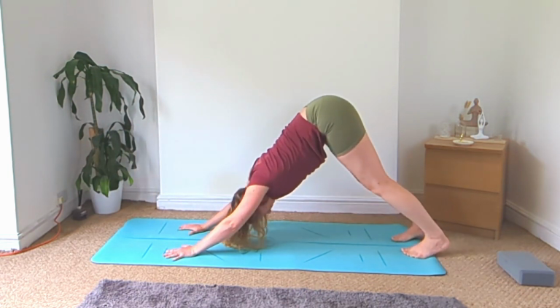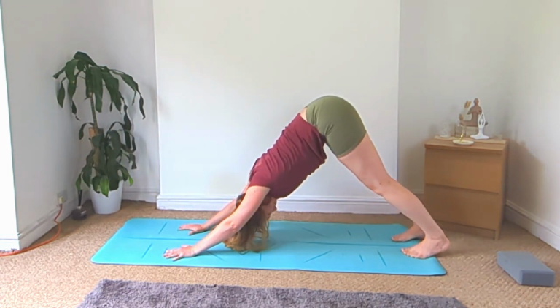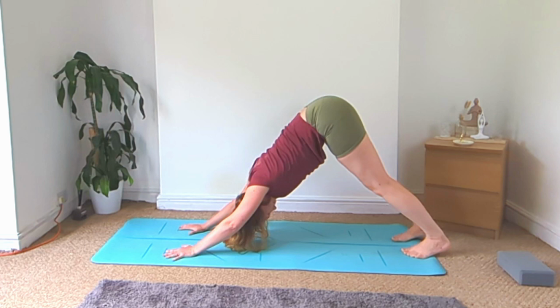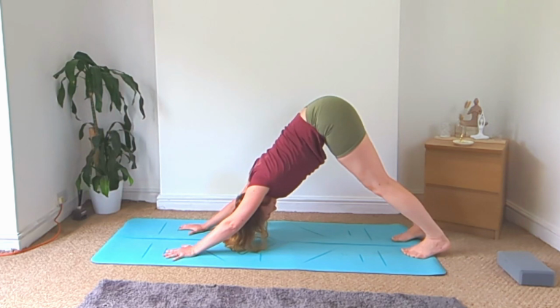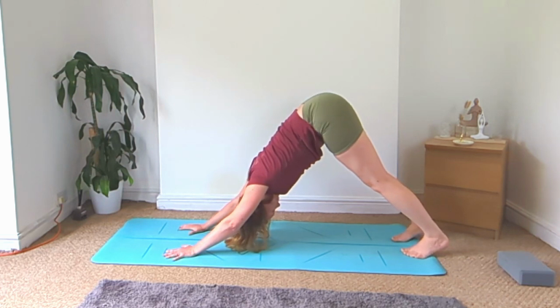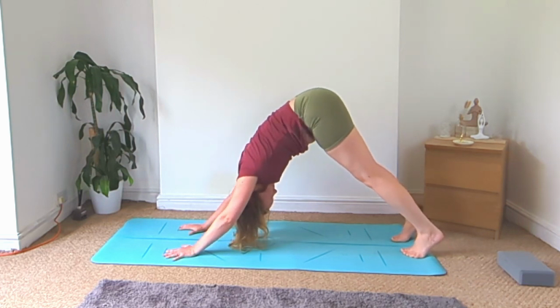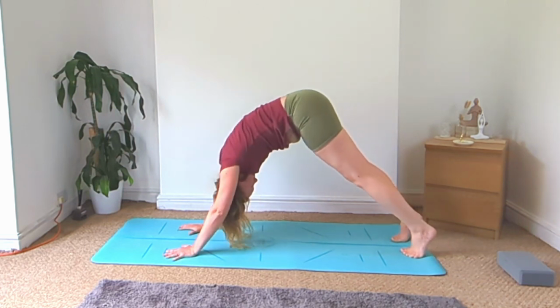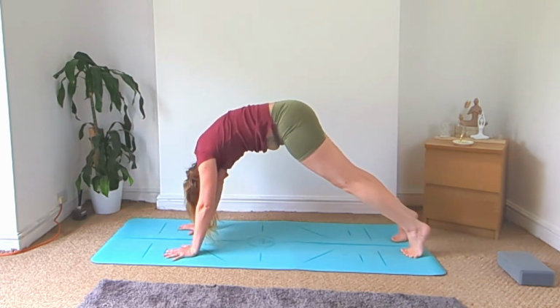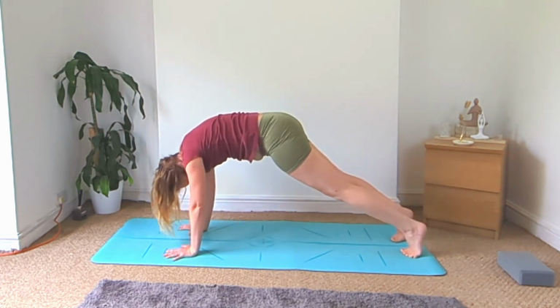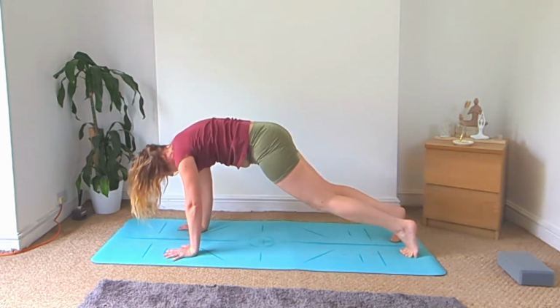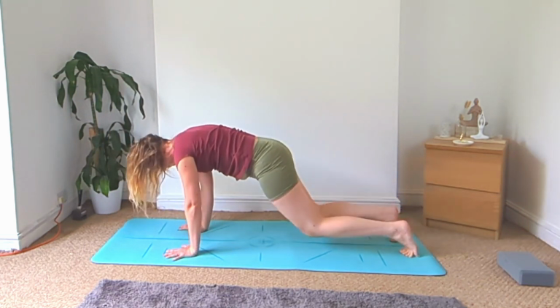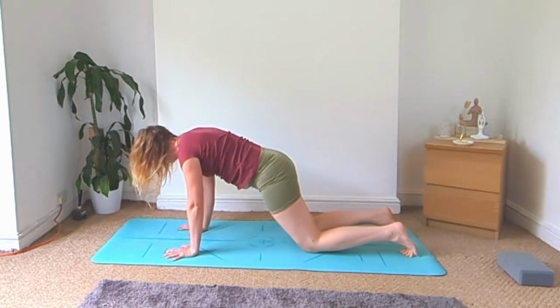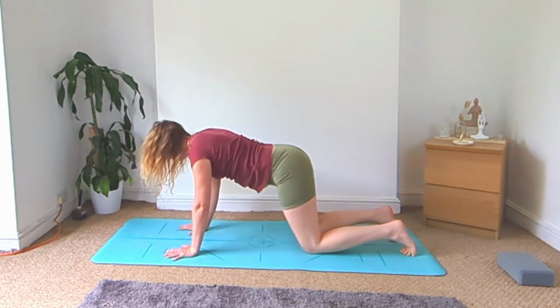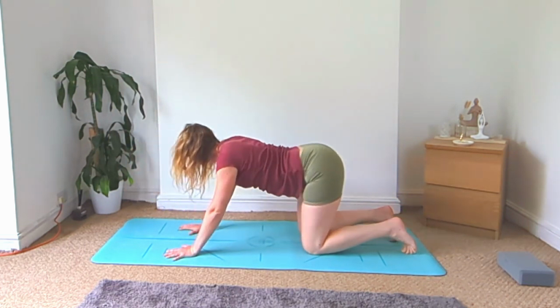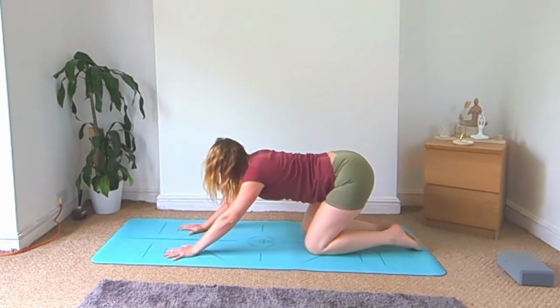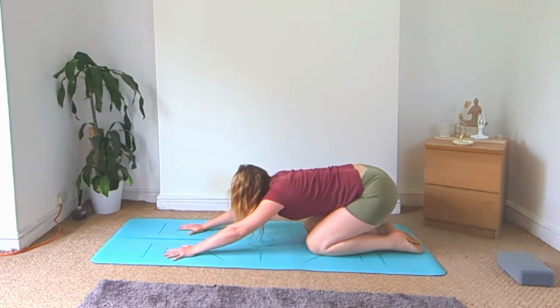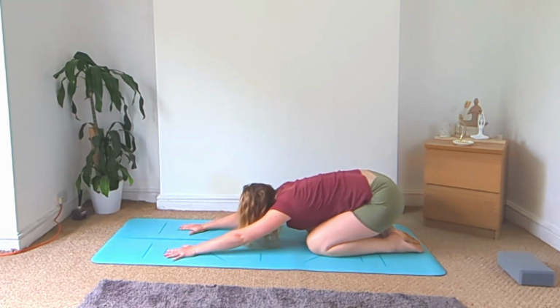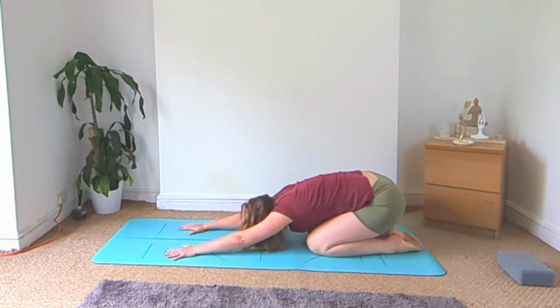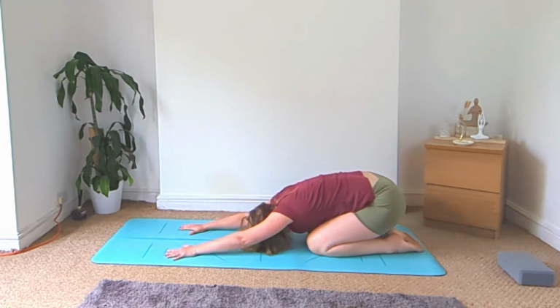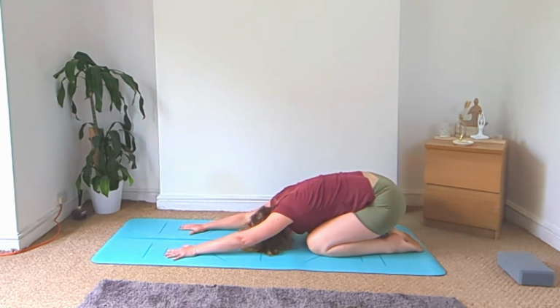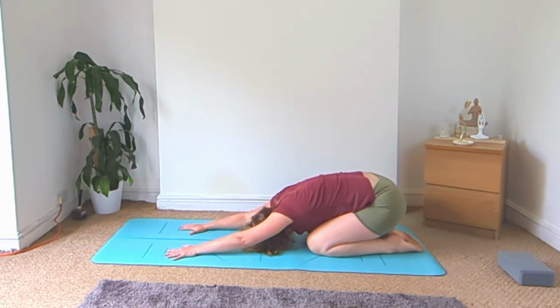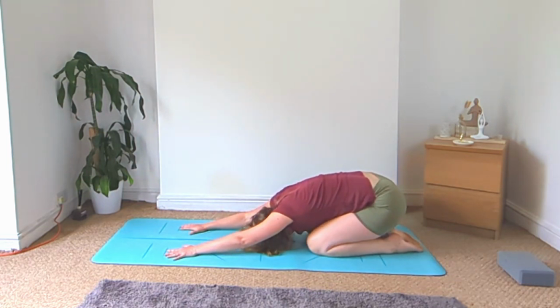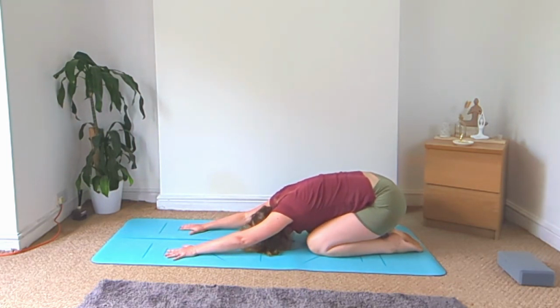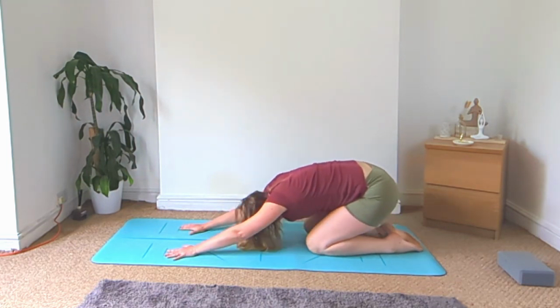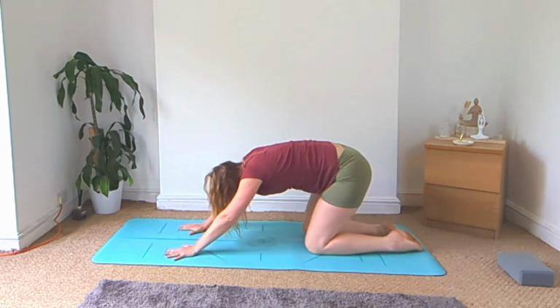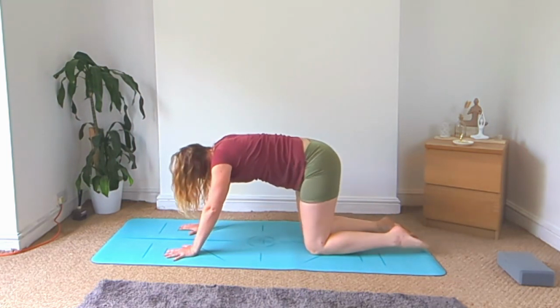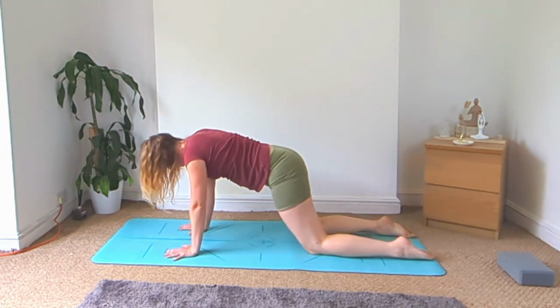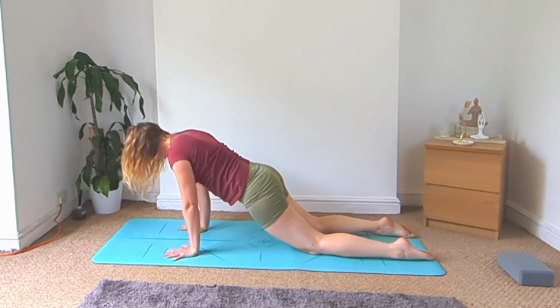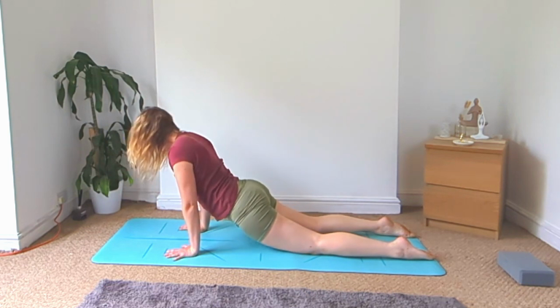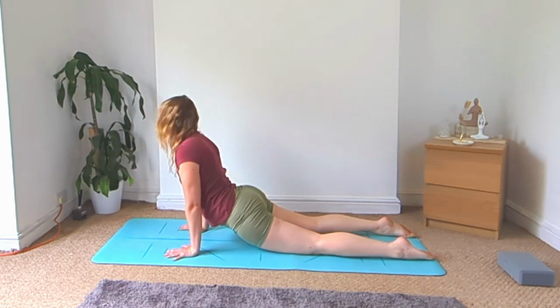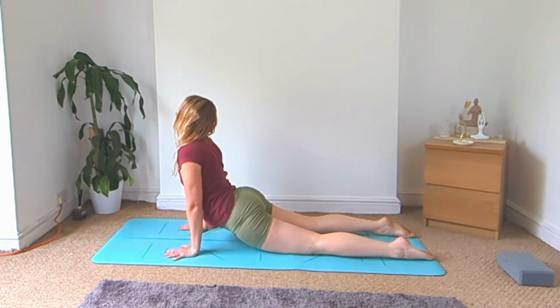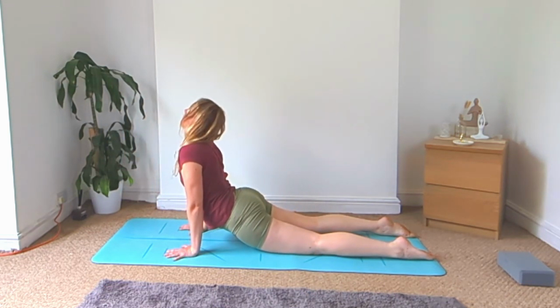Roll forward to plank and this time lower the knees, sit your hips back for a quick child's pose, then come back up to all fours and dip the hips down into a variation of cobra pose.